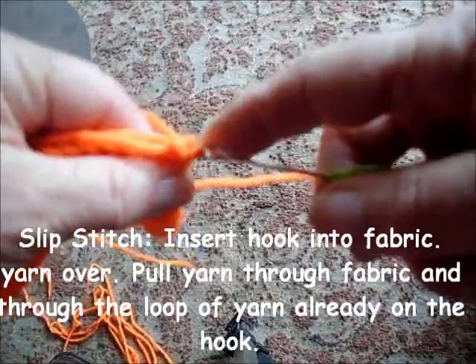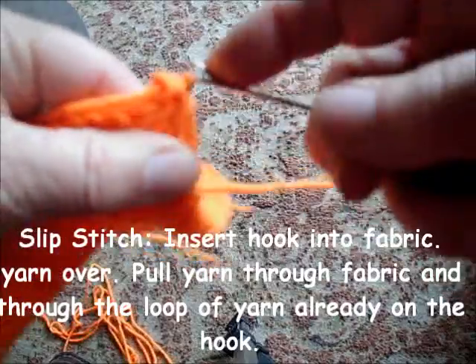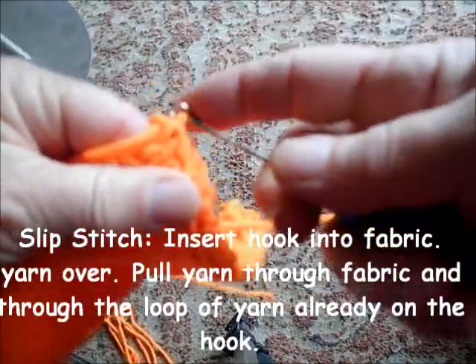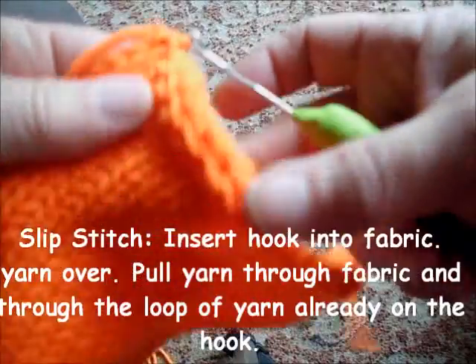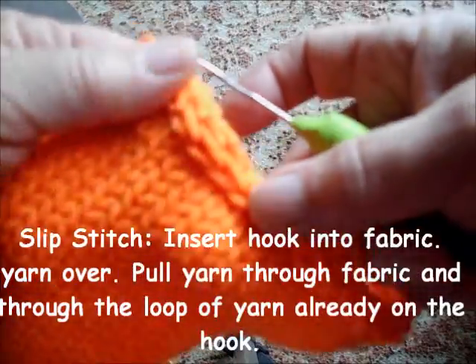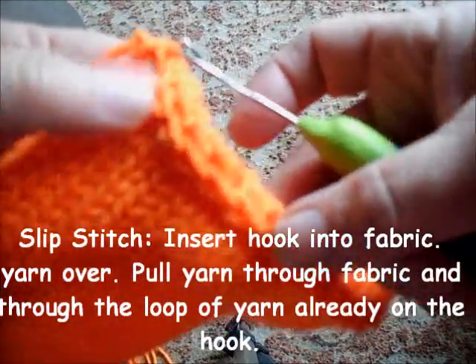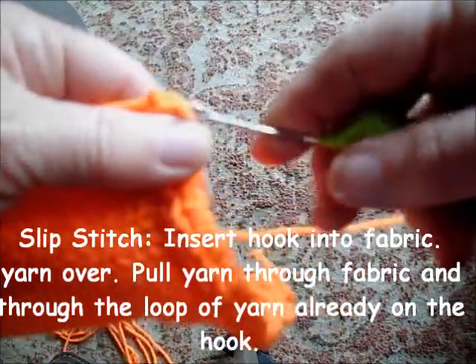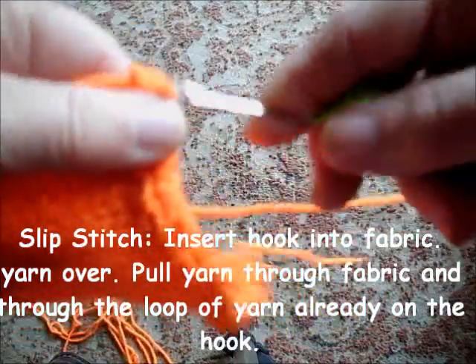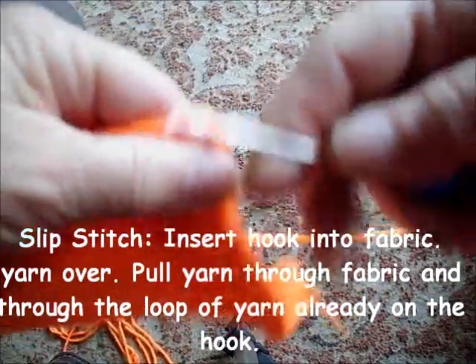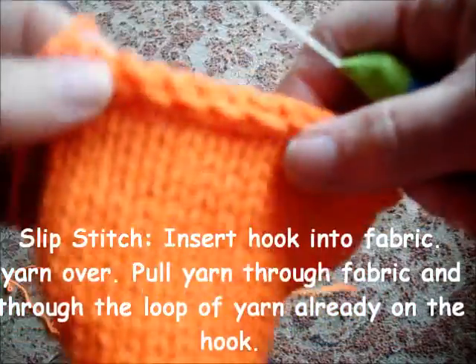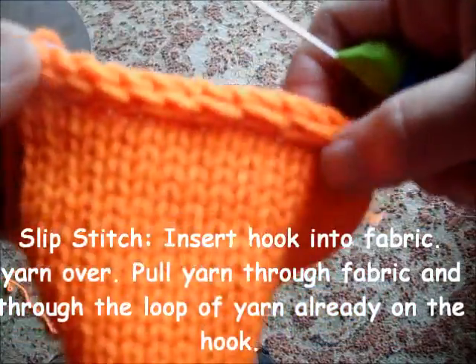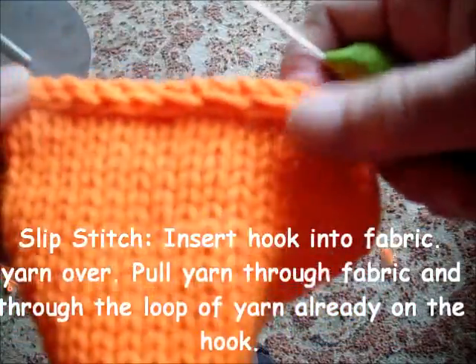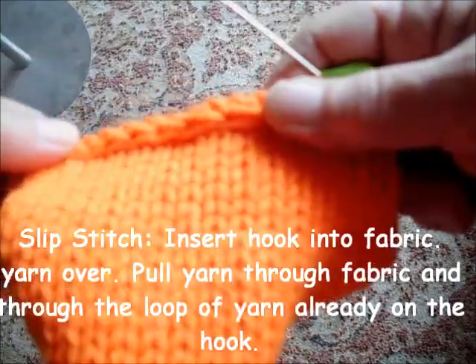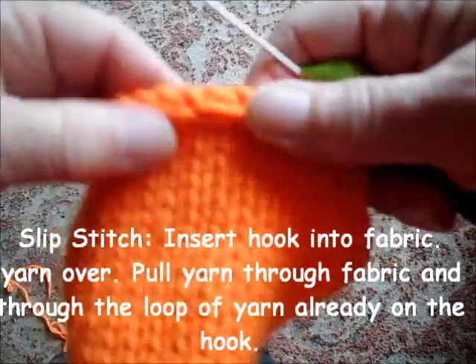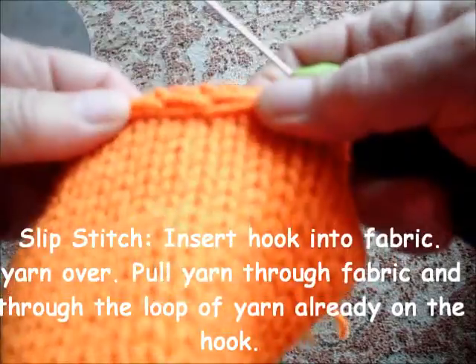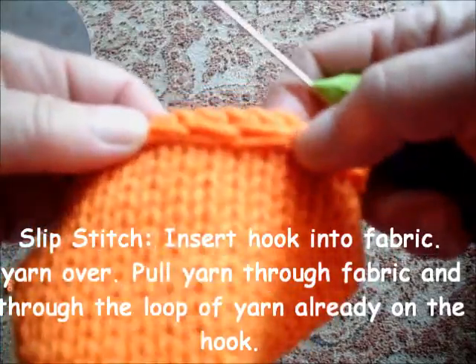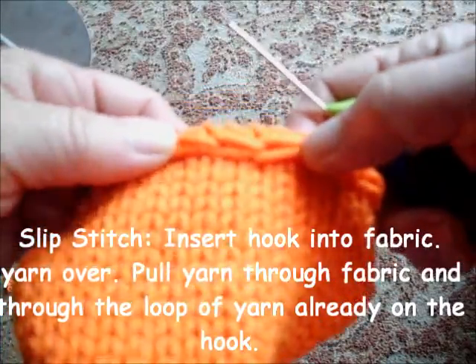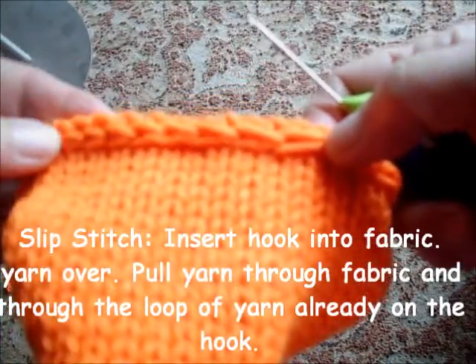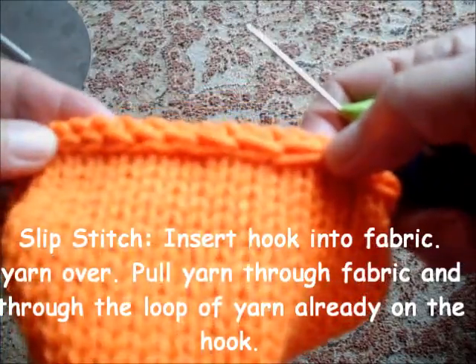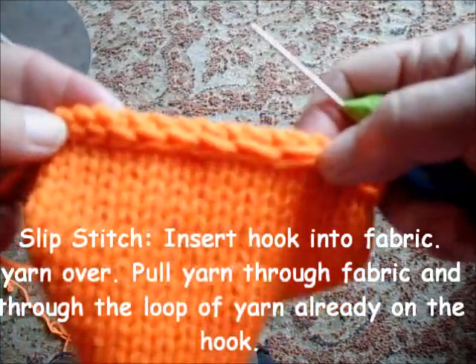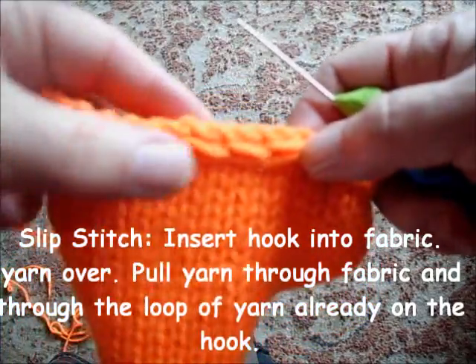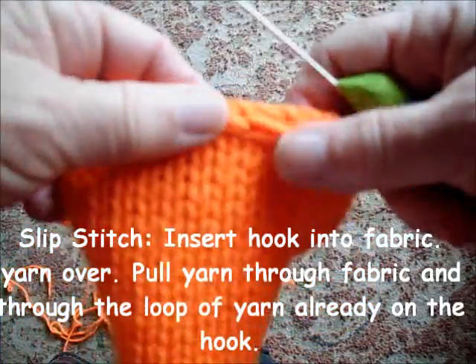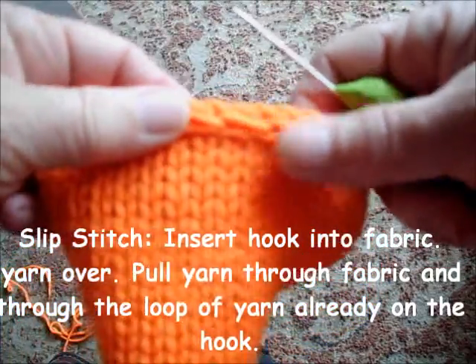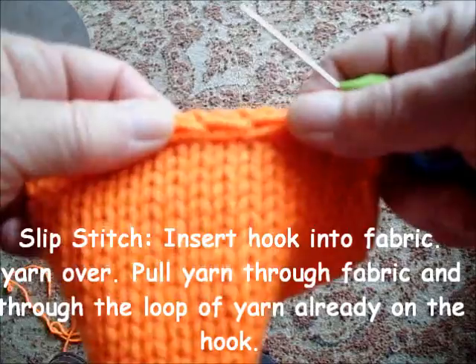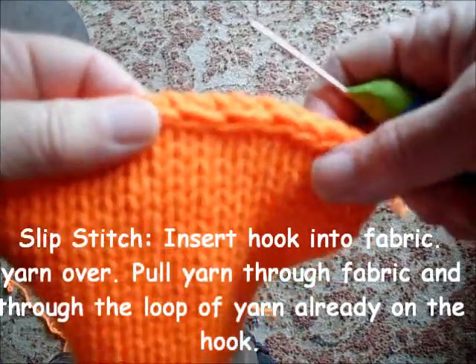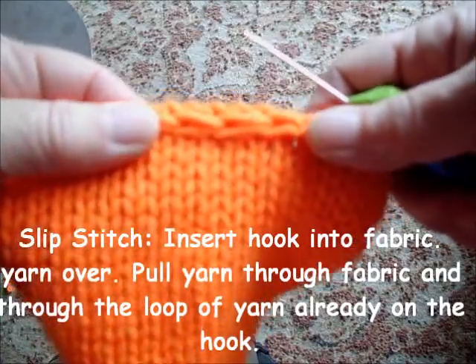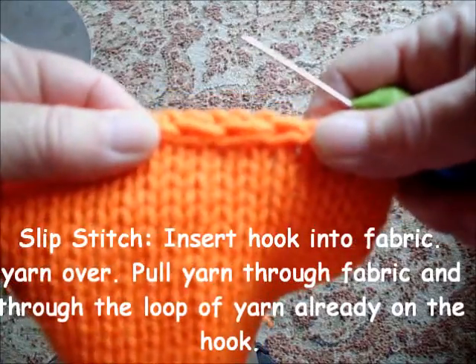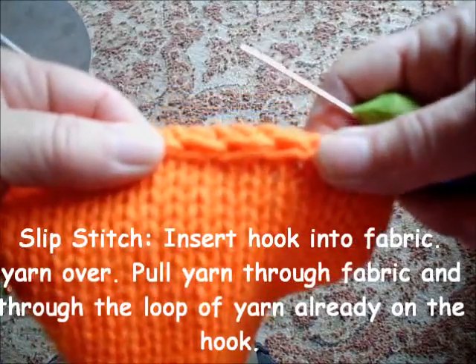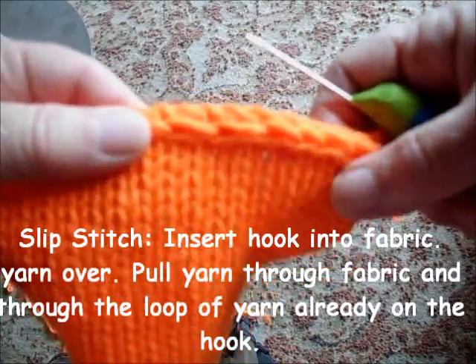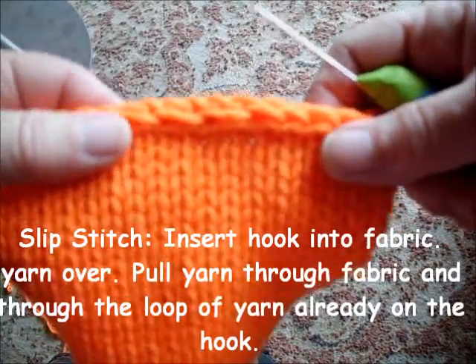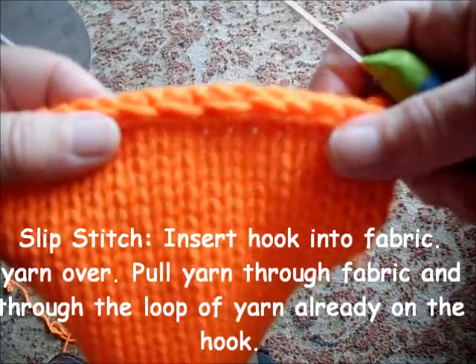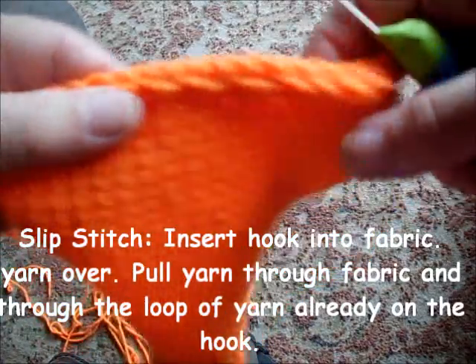And here we are at the end. Some of these I did every other and some I did every stitch. Here are the every-other ones and you can see they're bigger. I like to go every other stitch, especially if I'm using doubled yarn in a contrasting color.